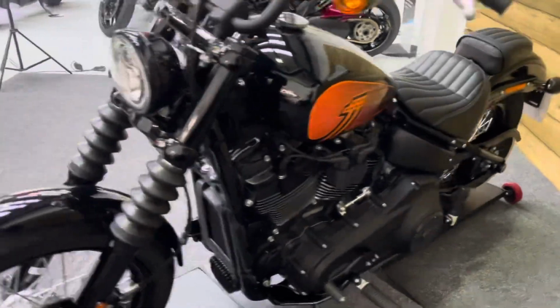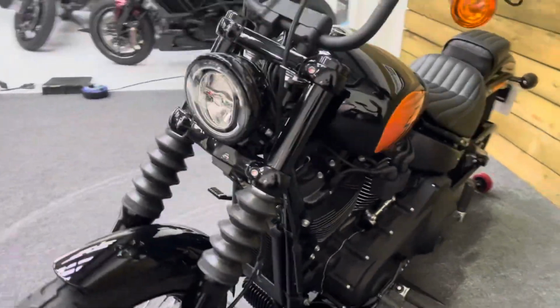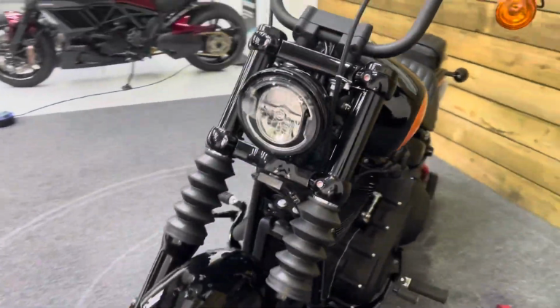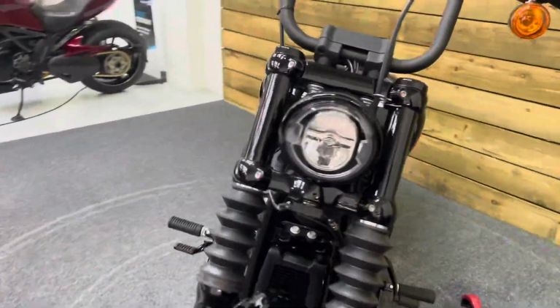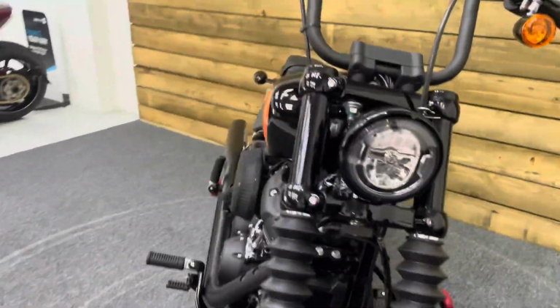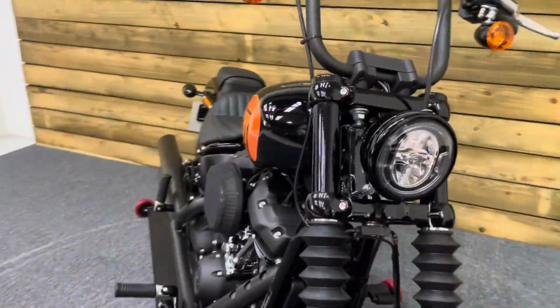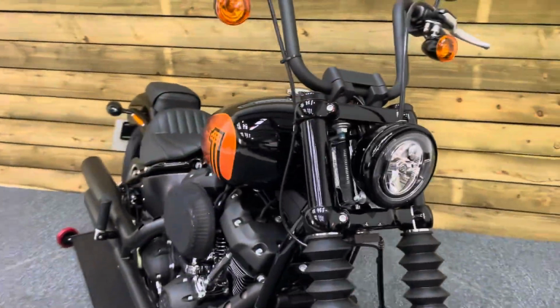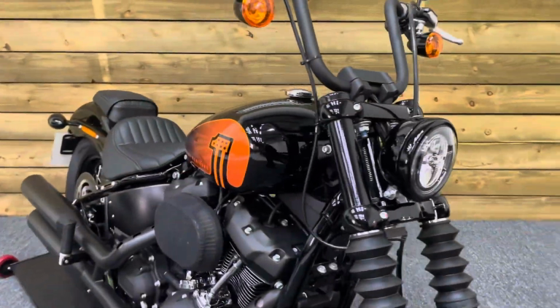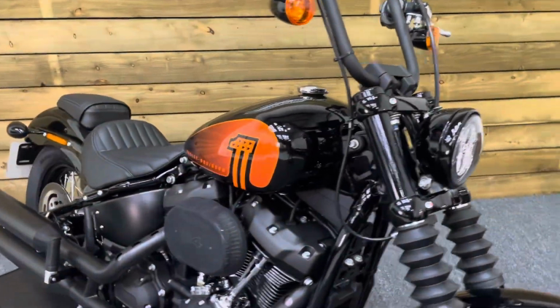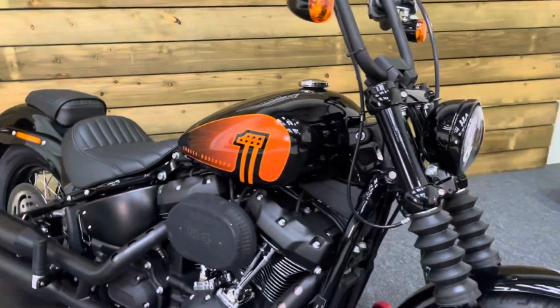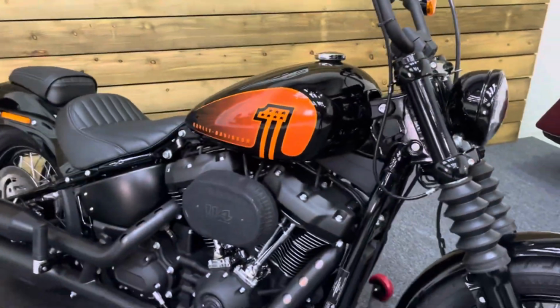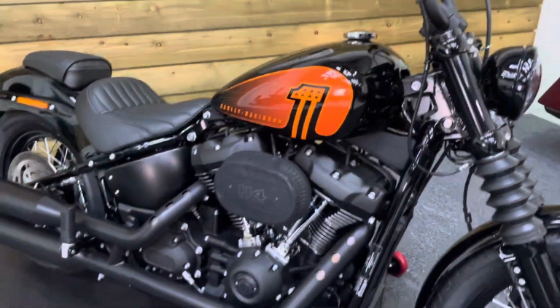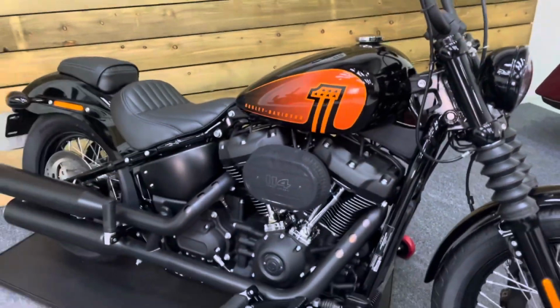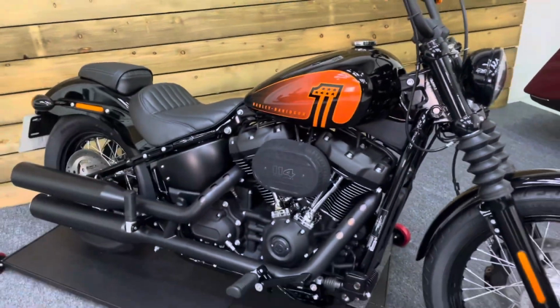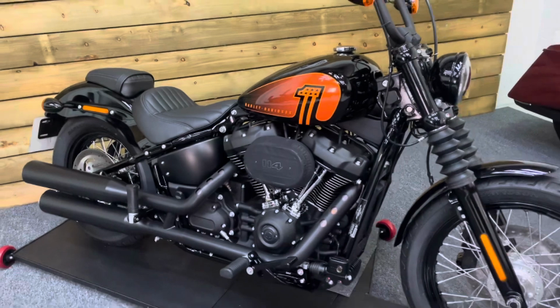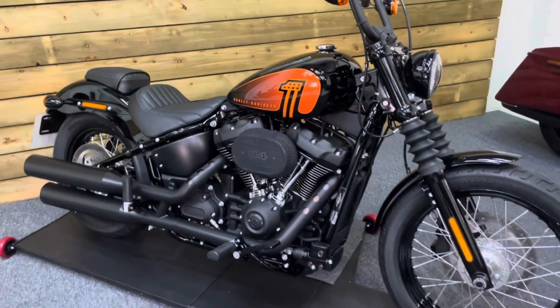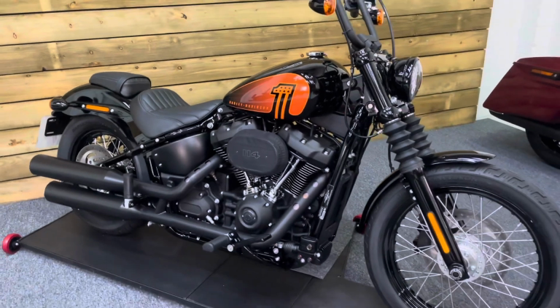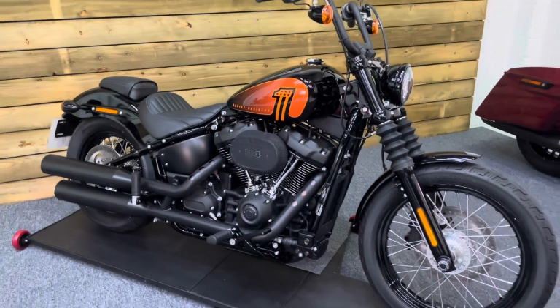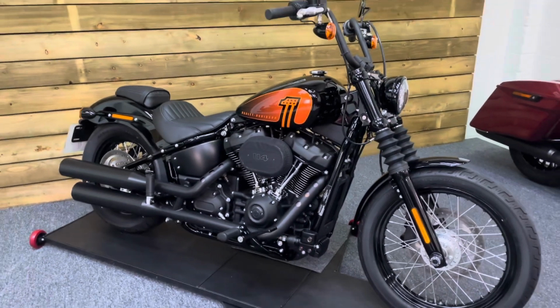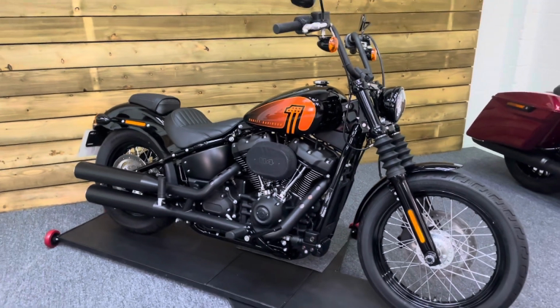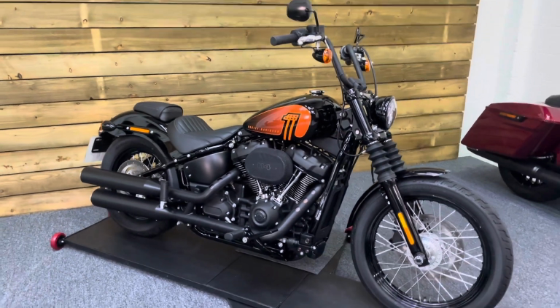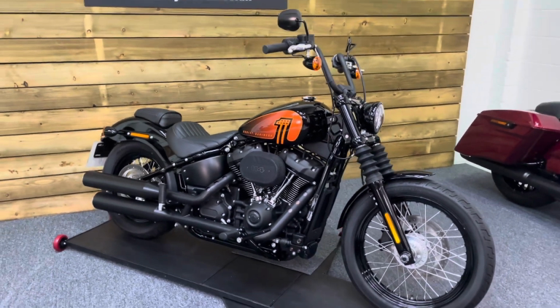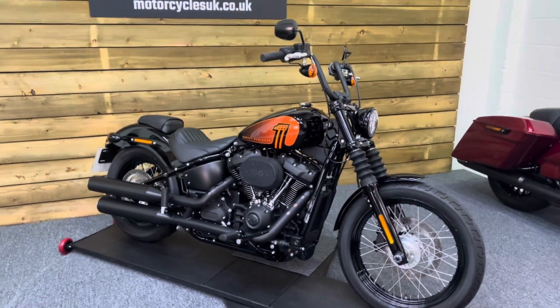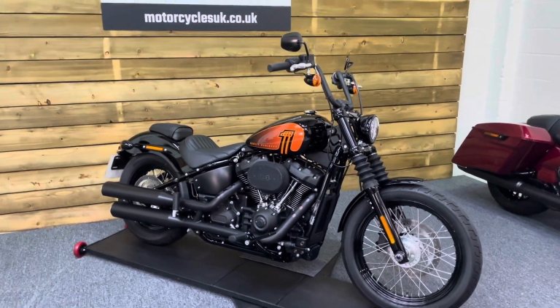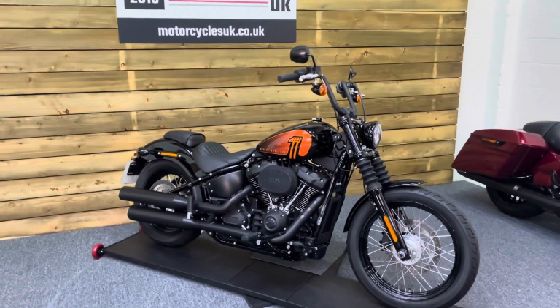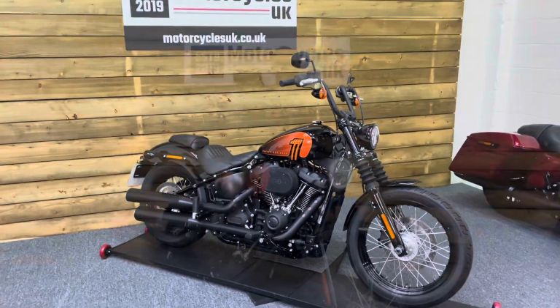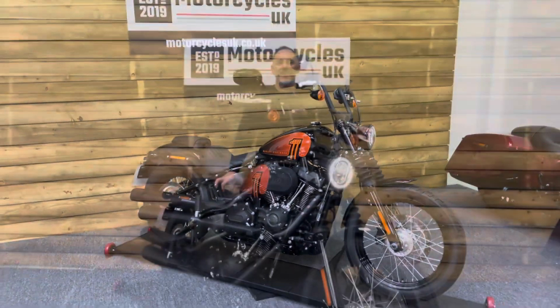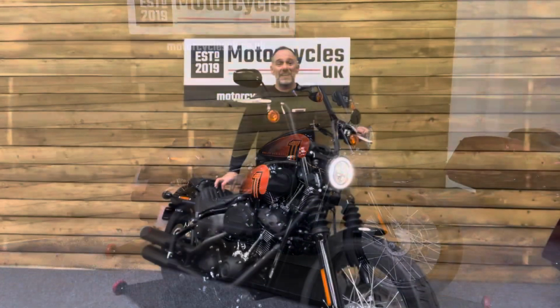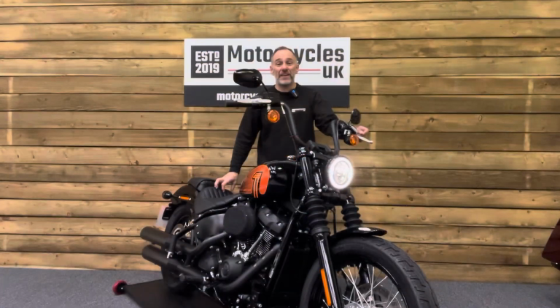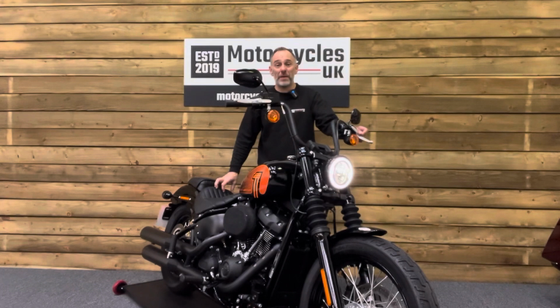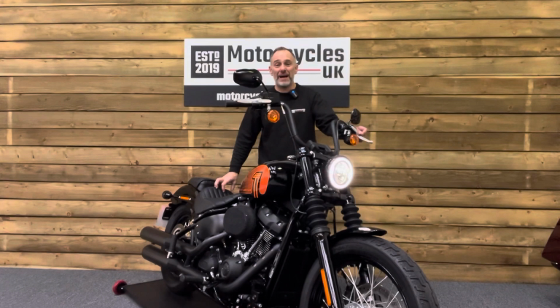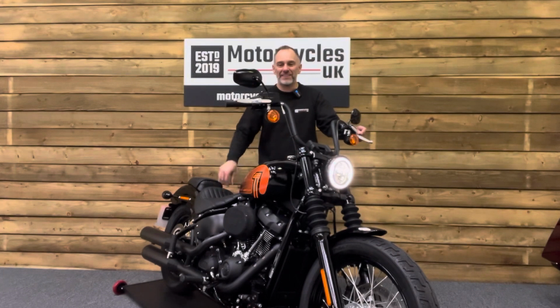So if you're after a base for a customisation project and you like the look of the Street Bob, look no further than this absolute beauty. Let's fire this one up and have a listen.